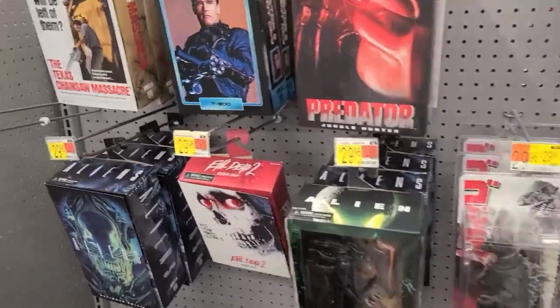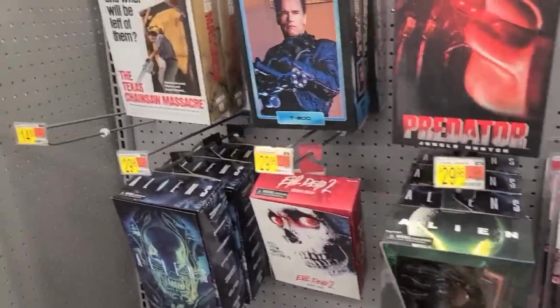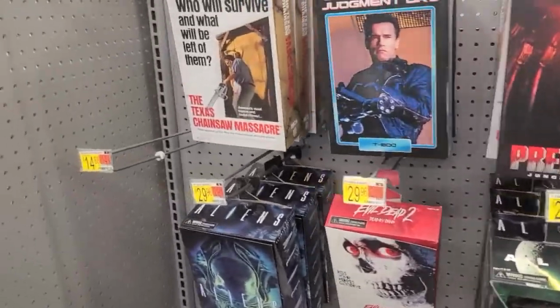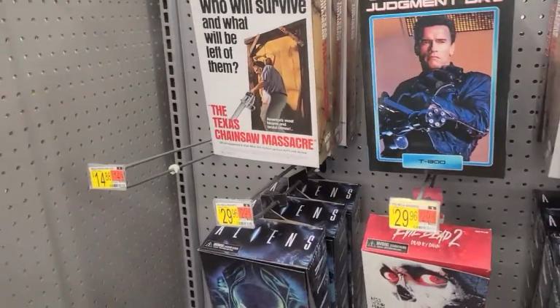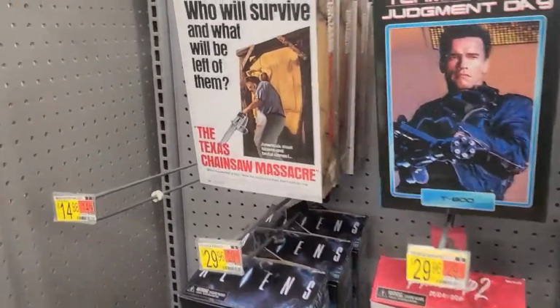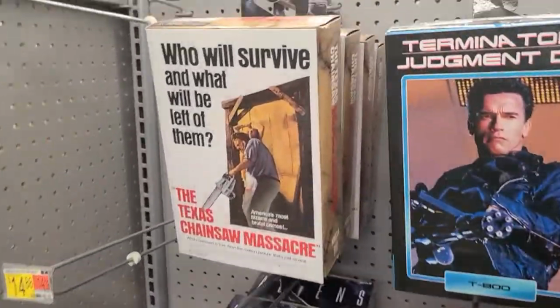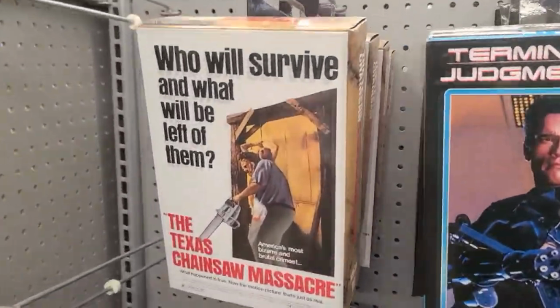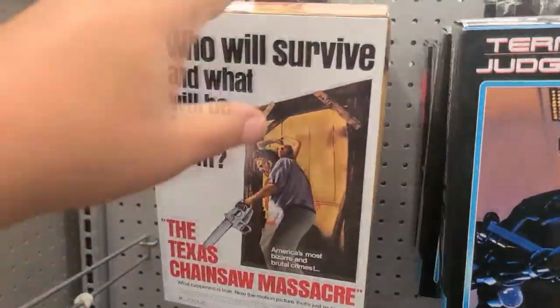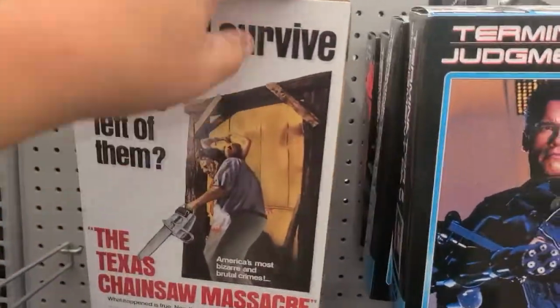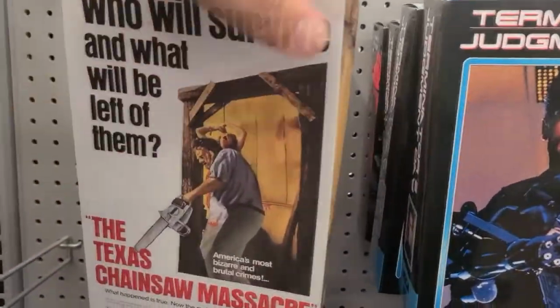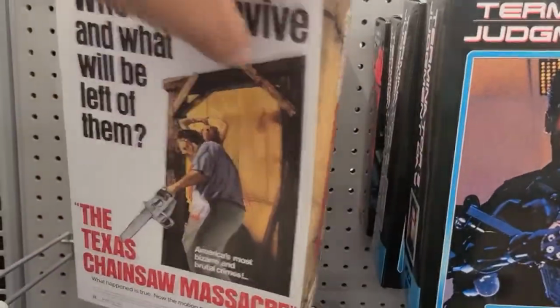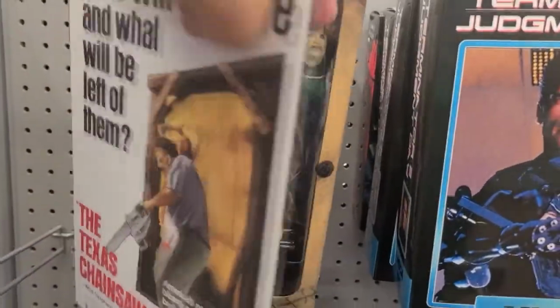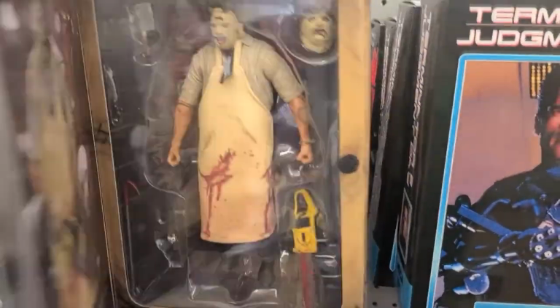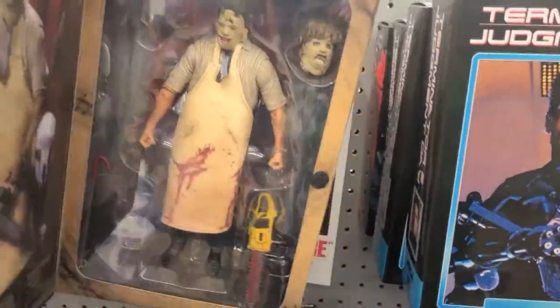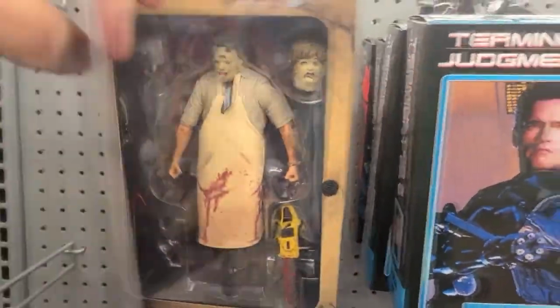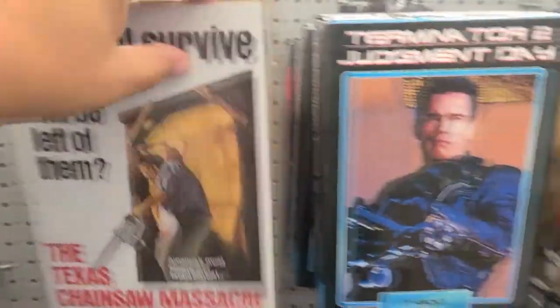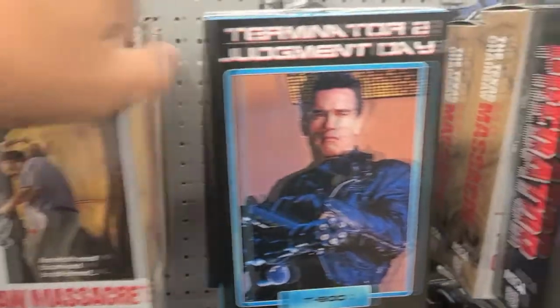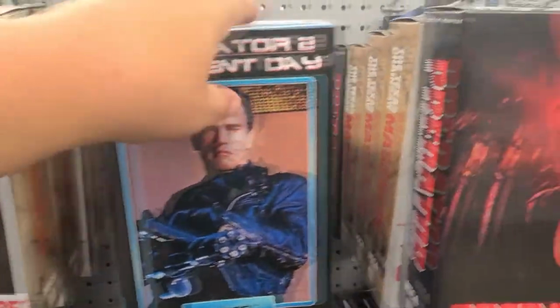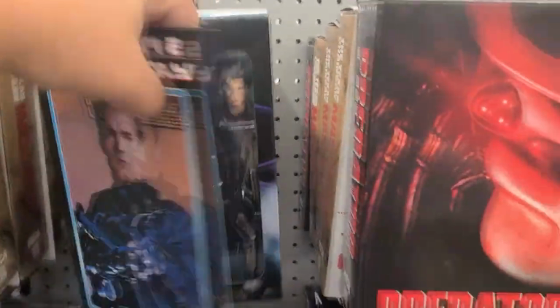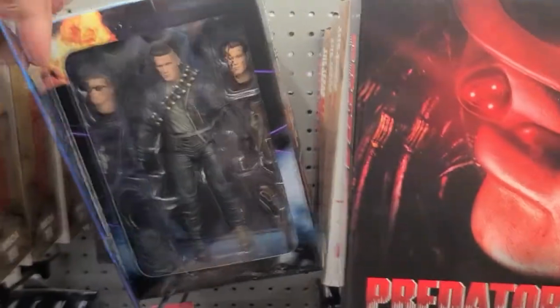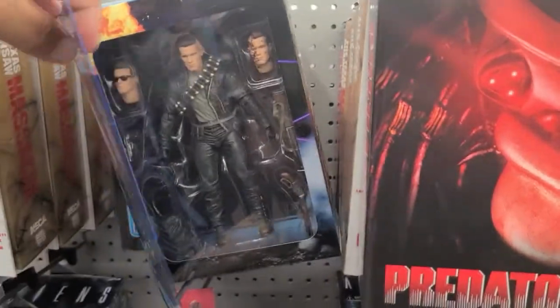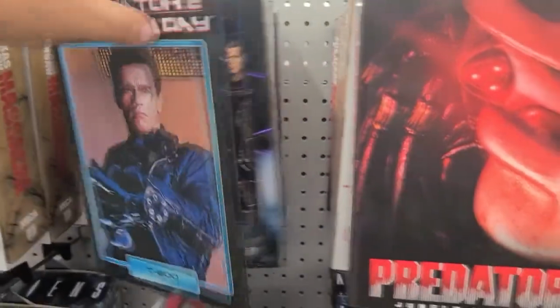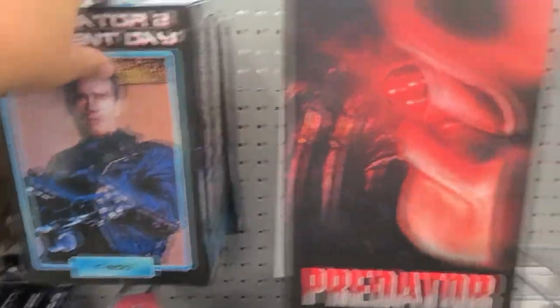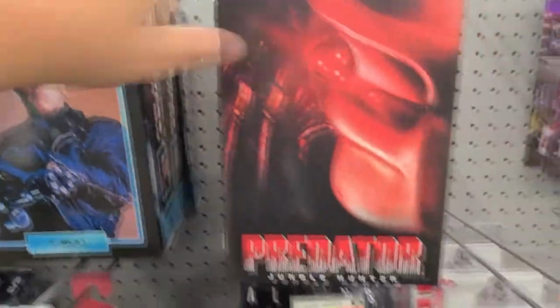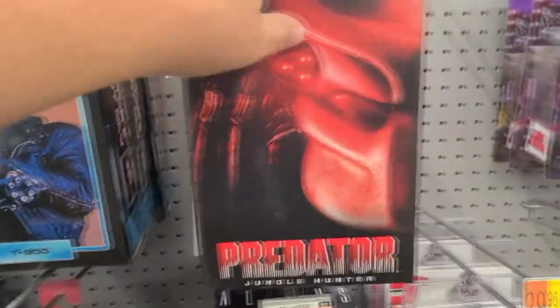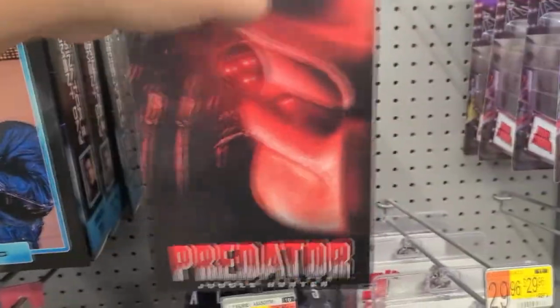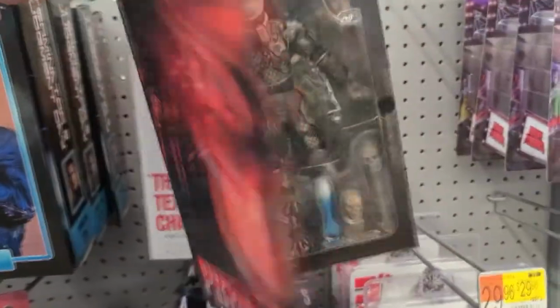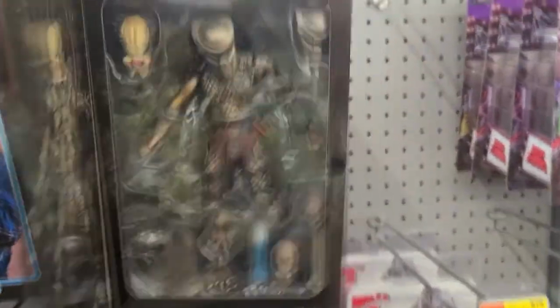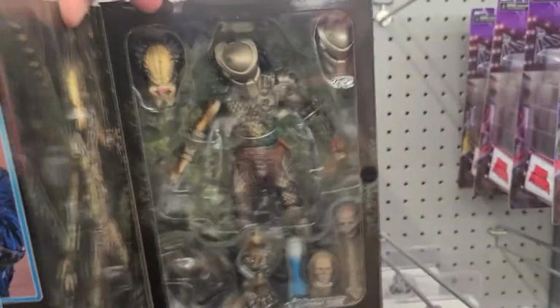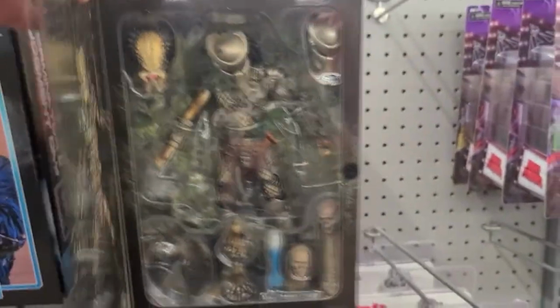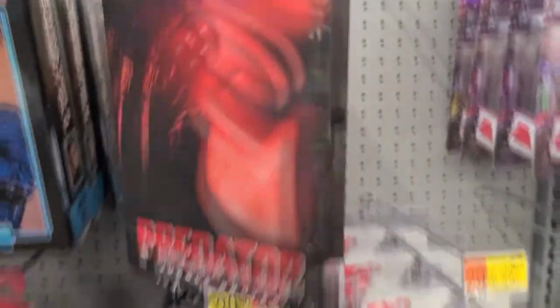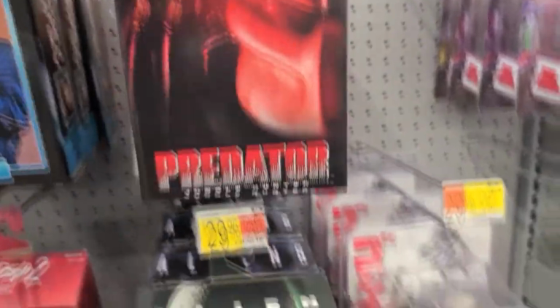So we have the Texas Chainsaw Massacre here — NECA. Judgment Day. The Predator.